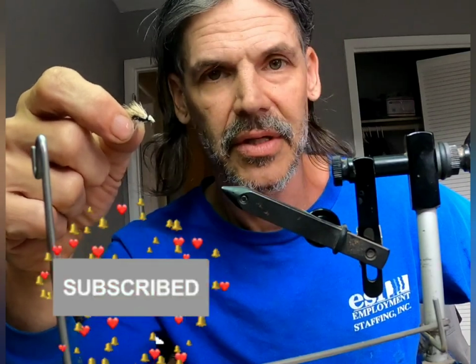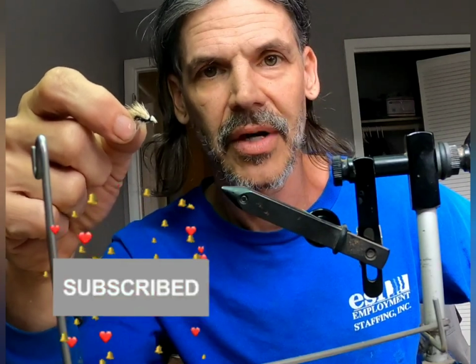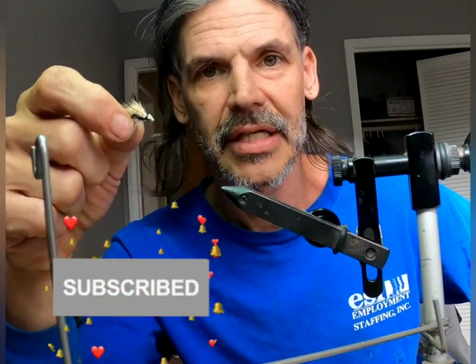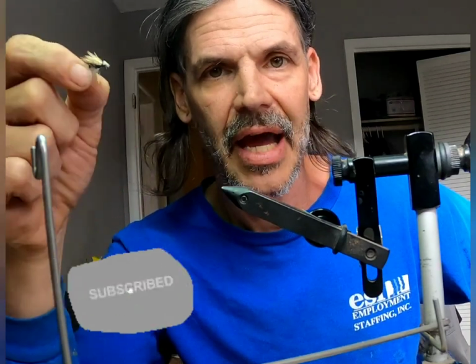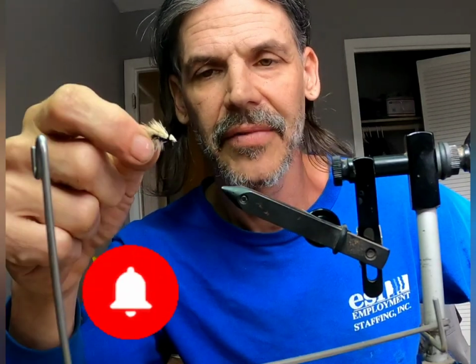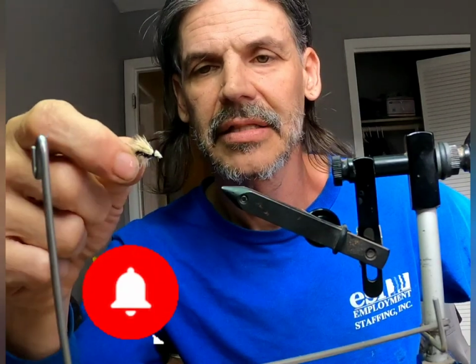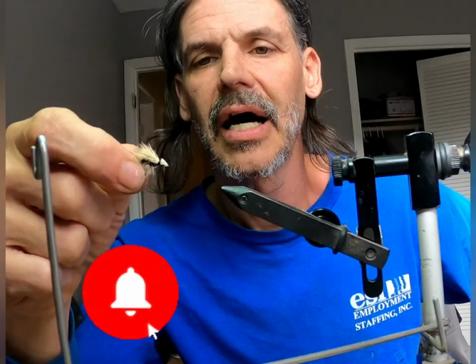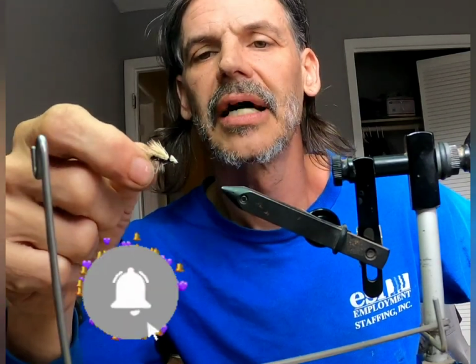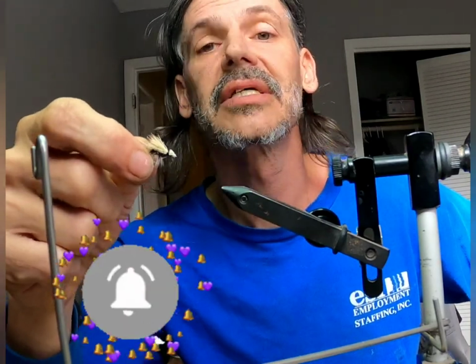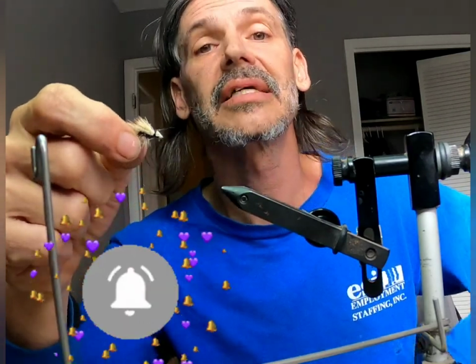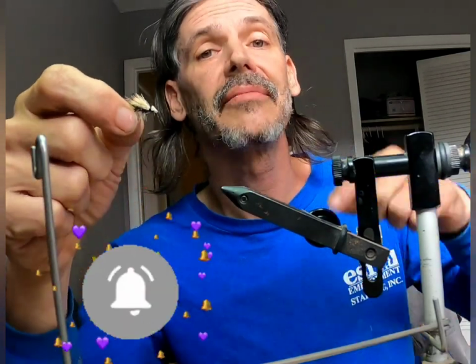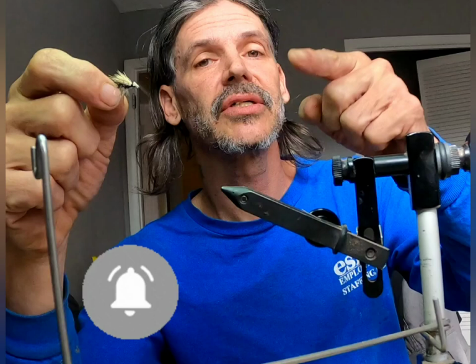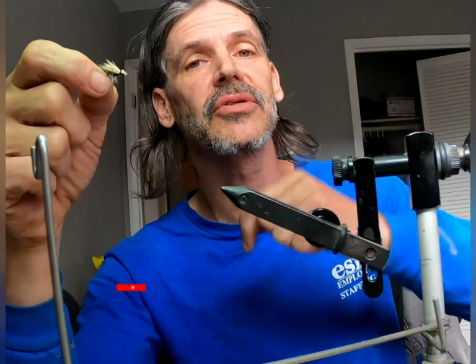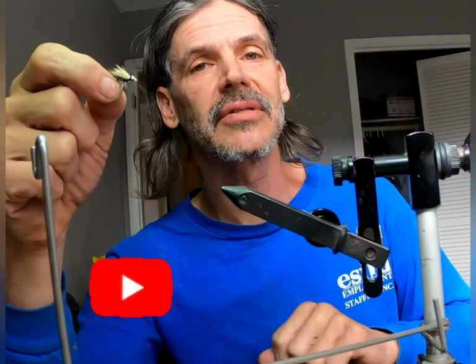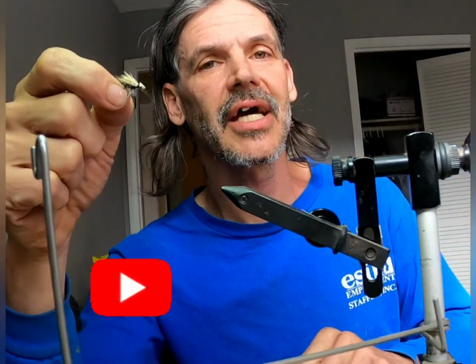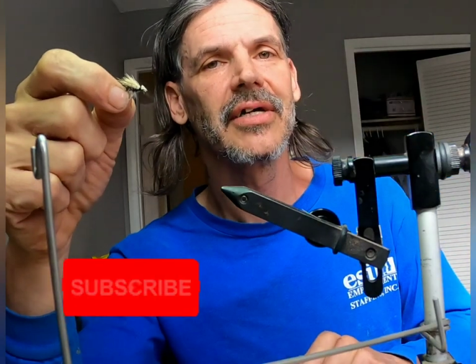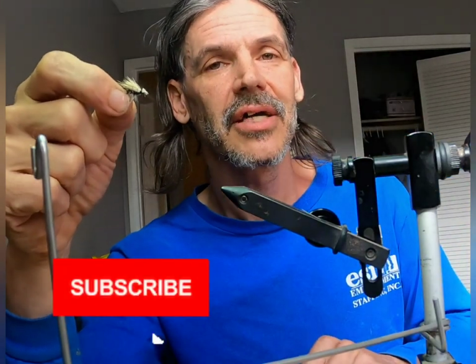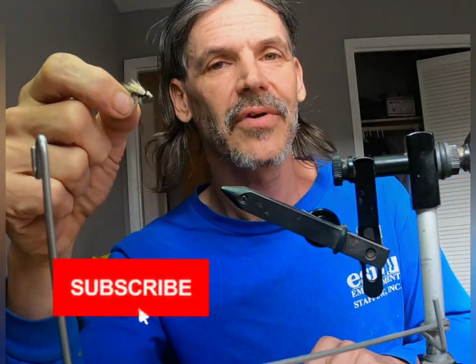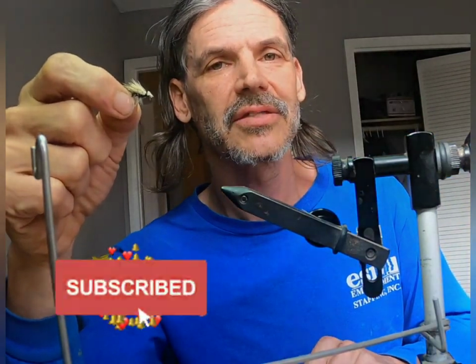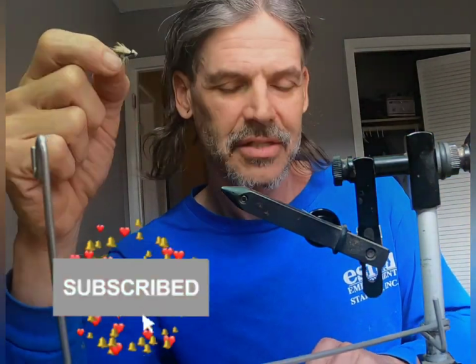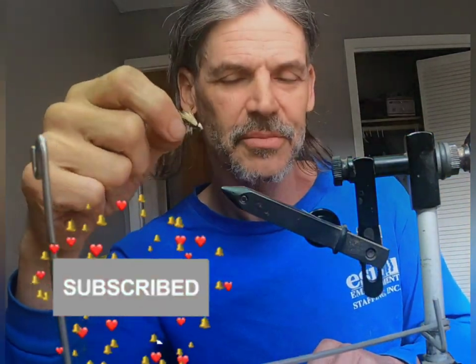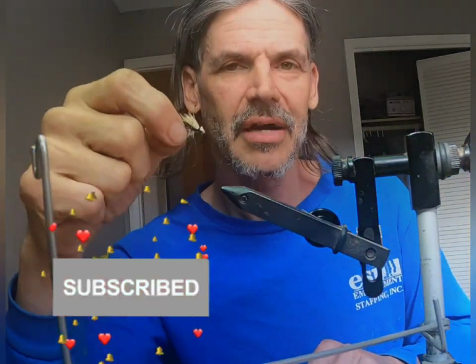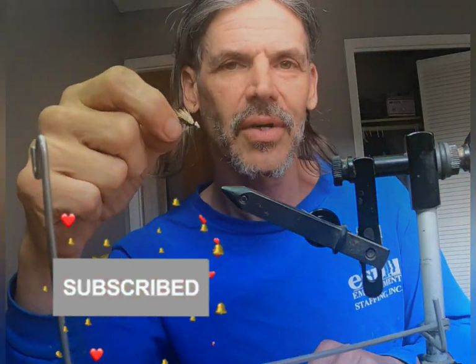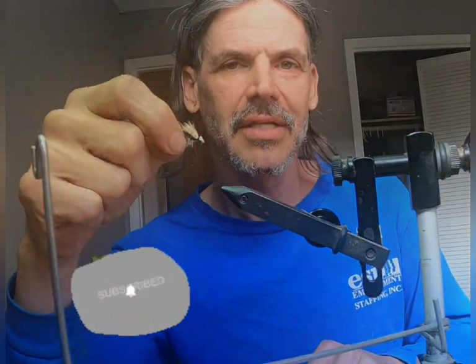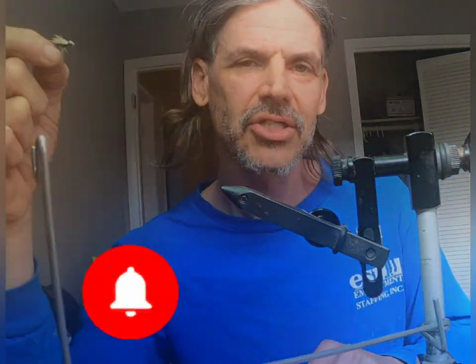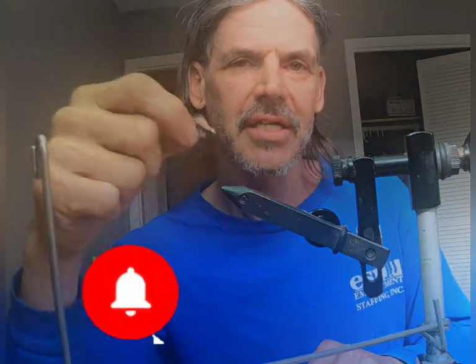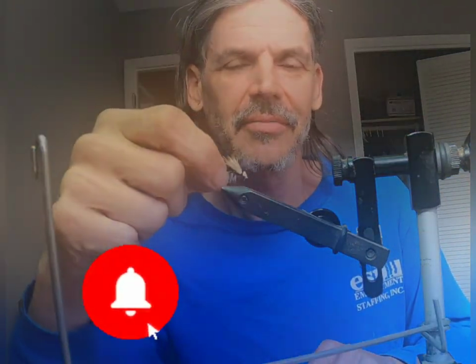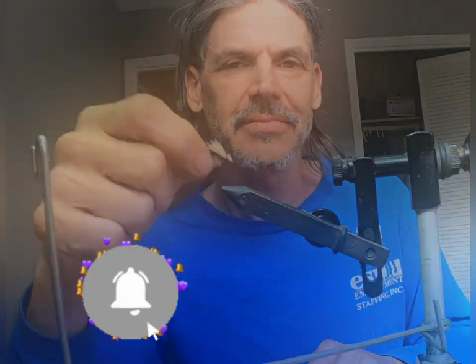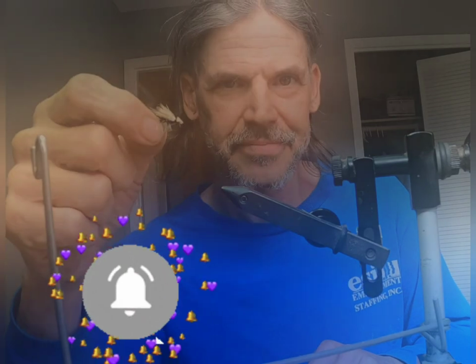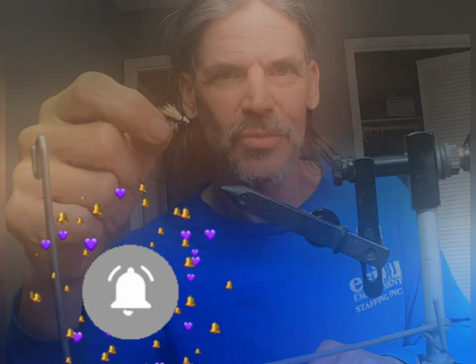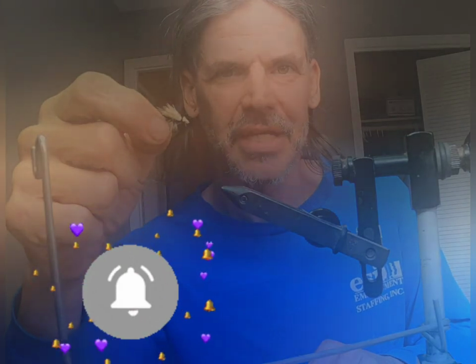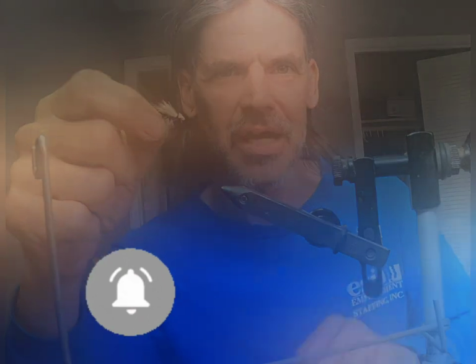I hope the weather gets you out. Tight lines guys, we'll see you next time. Make sure you subscribe to the channel, tell your friends to subscribe as well — share and comment. We'll see you next time.